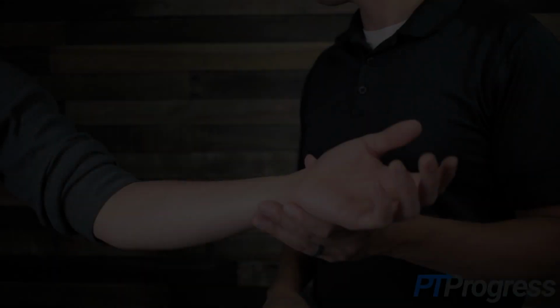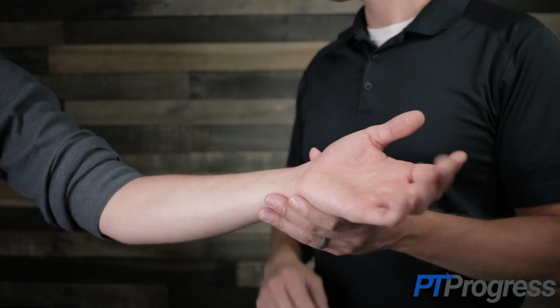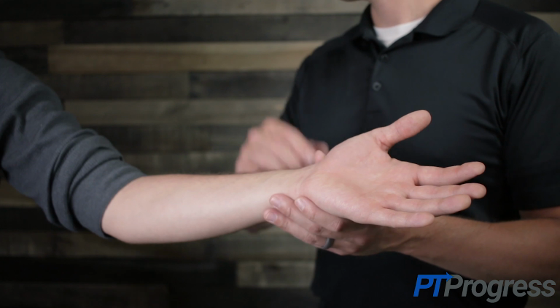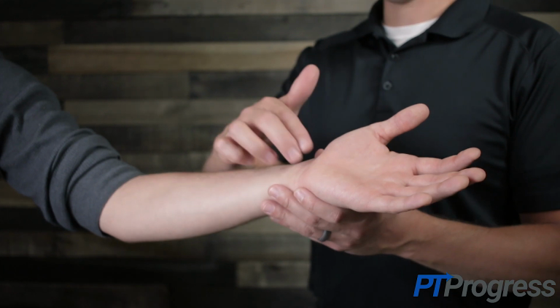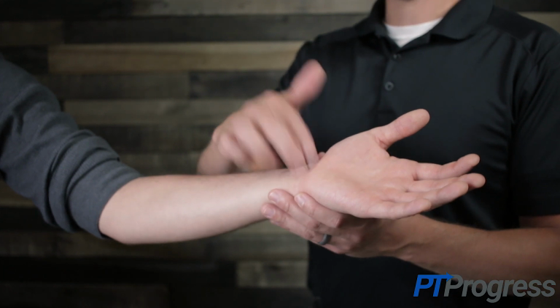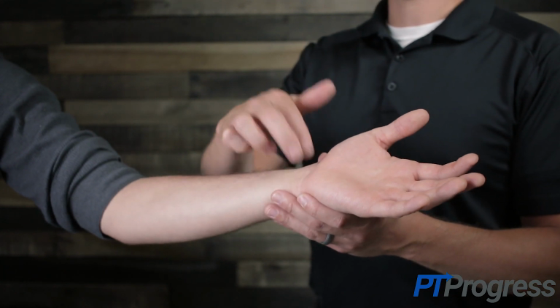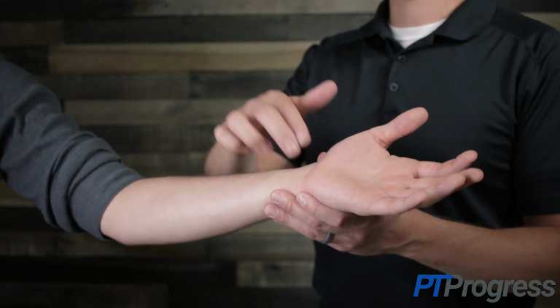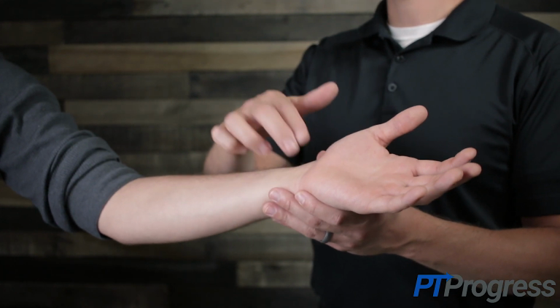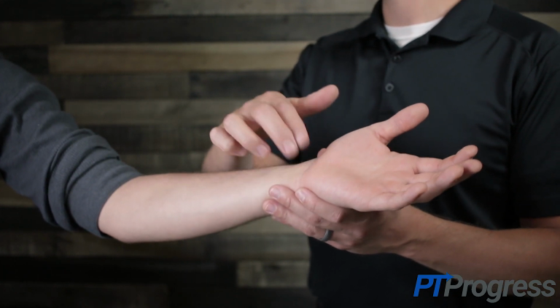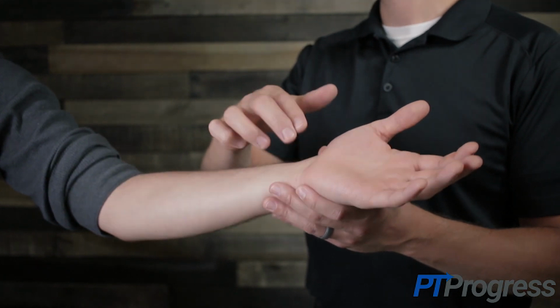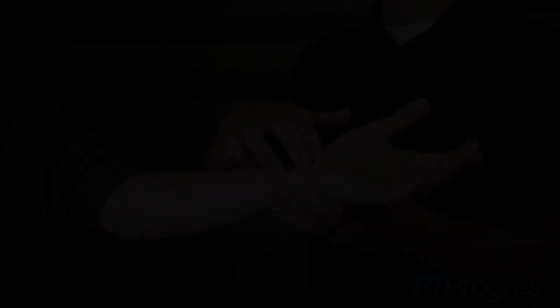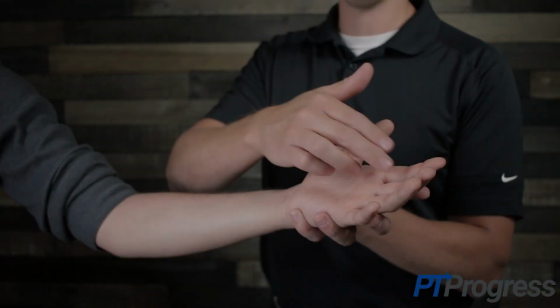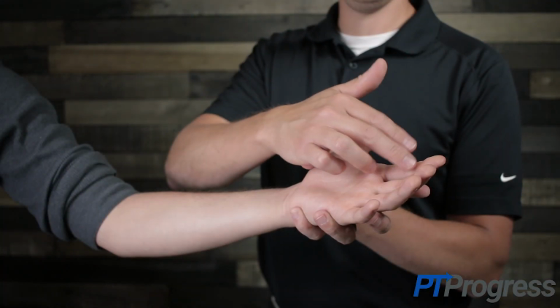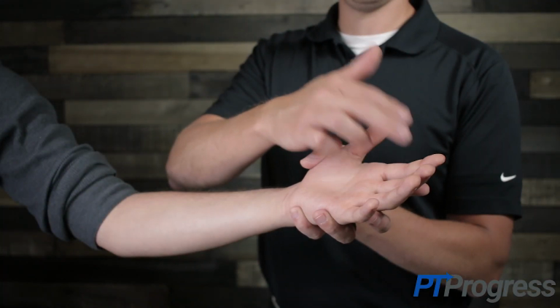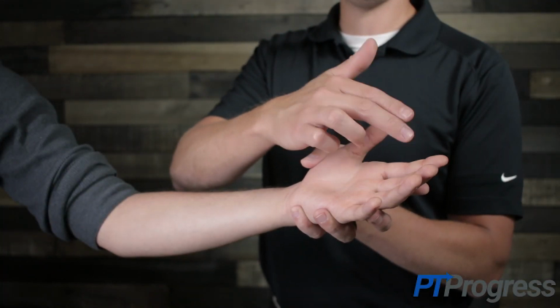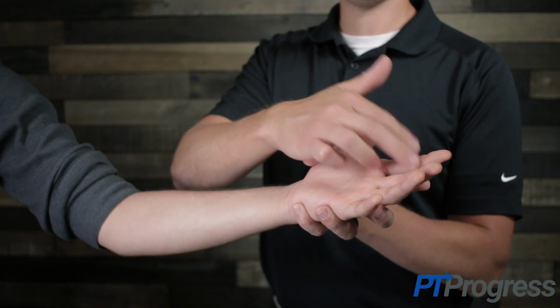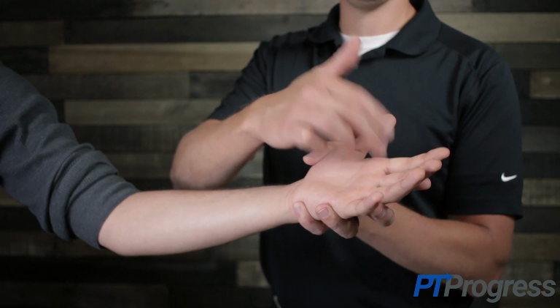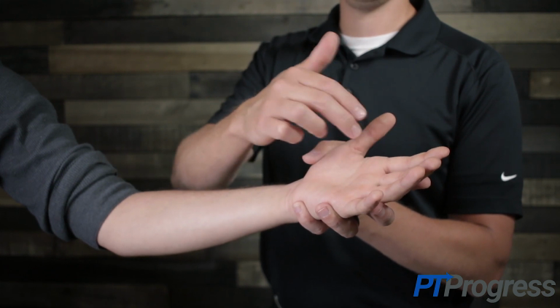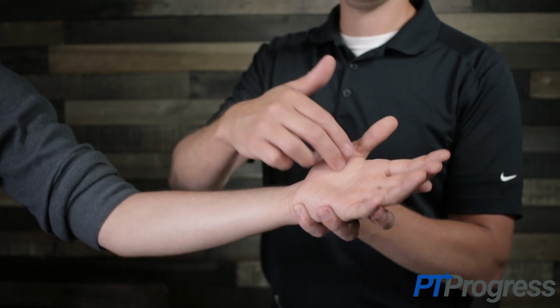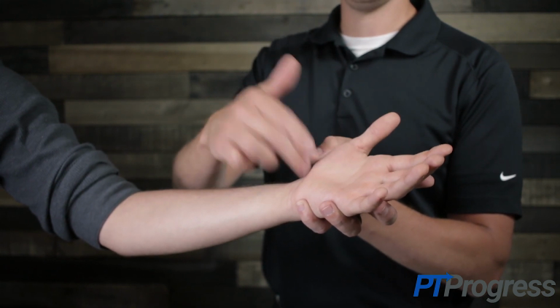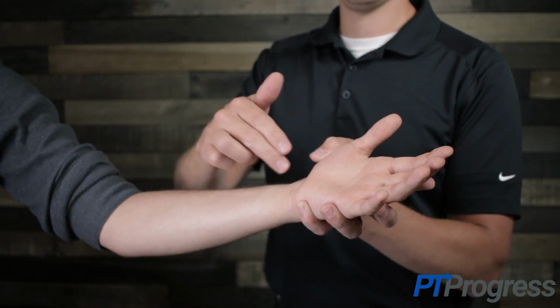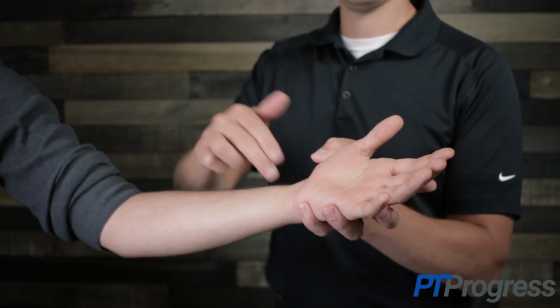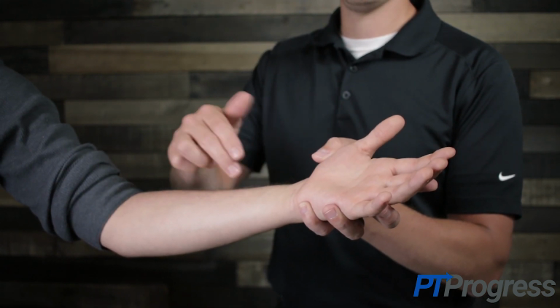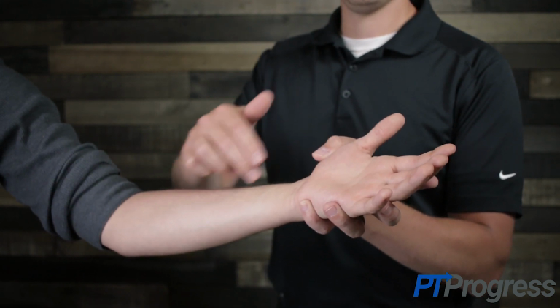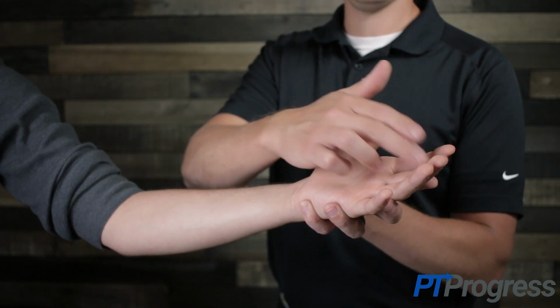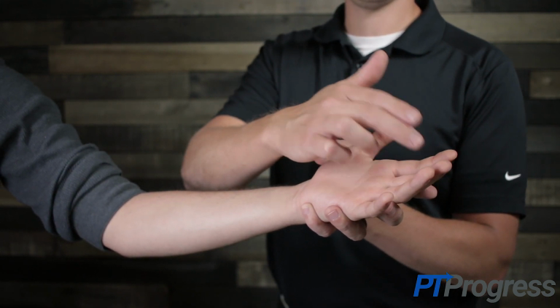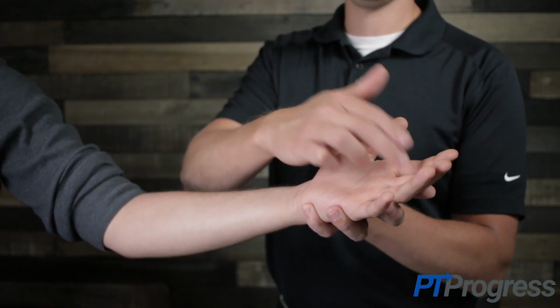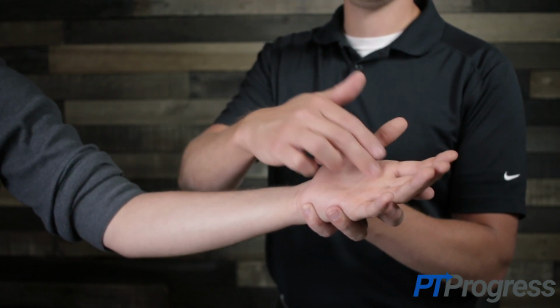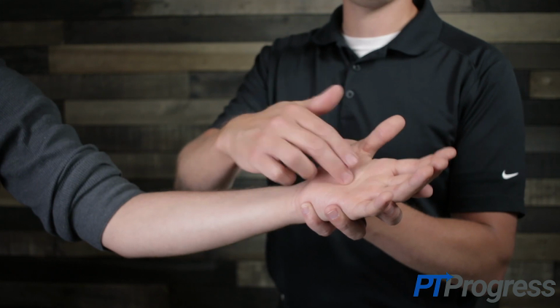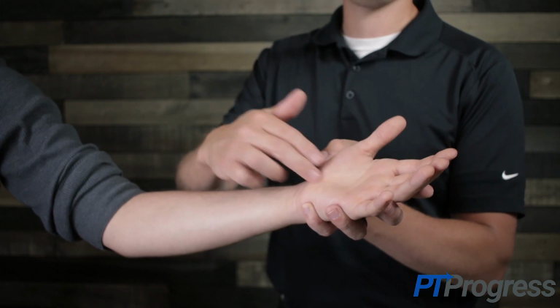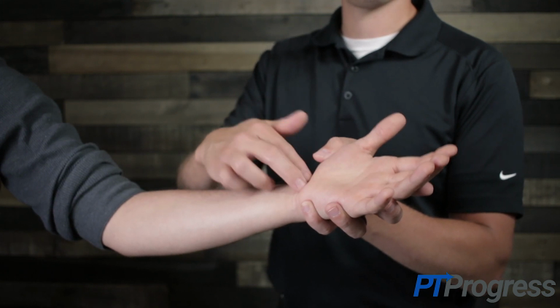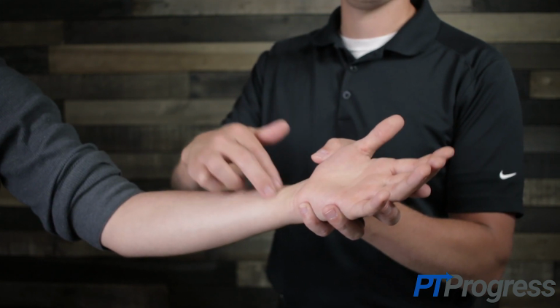To perform the Tinel's test, the examiner should tap over the carpal tunnel at the patient's wrist. The examiner may also perform a tapping along the distribution of the median nerve from the index or middle finger along the carpal tunnel towards the medial aspect of the elbow.